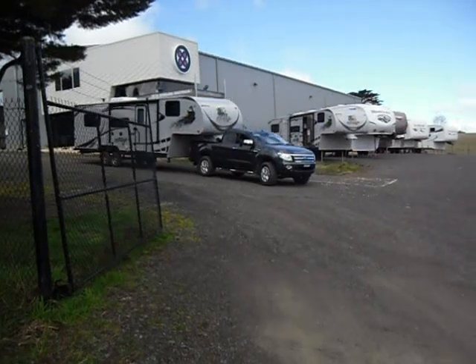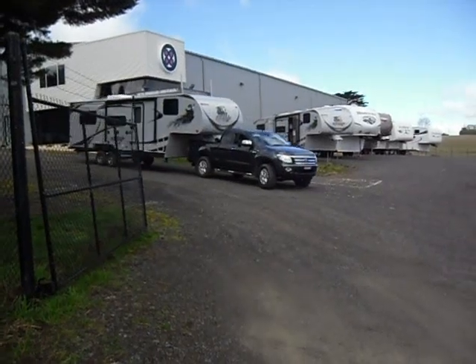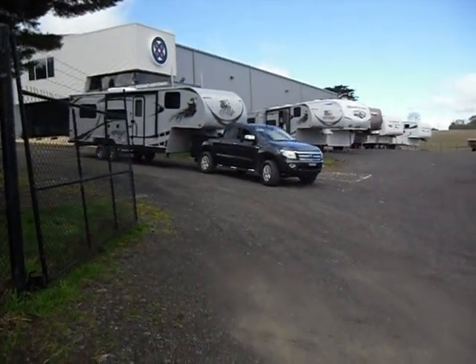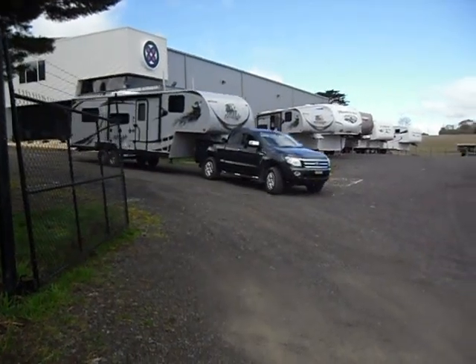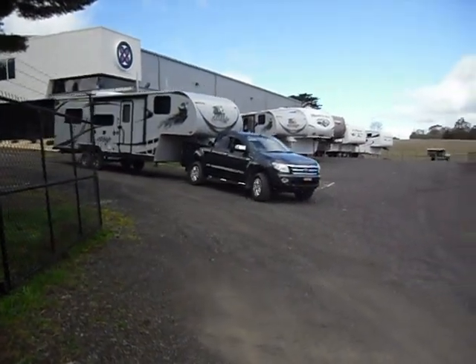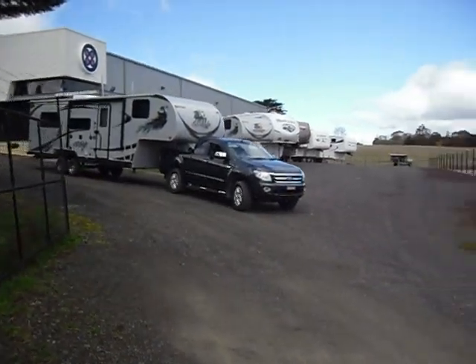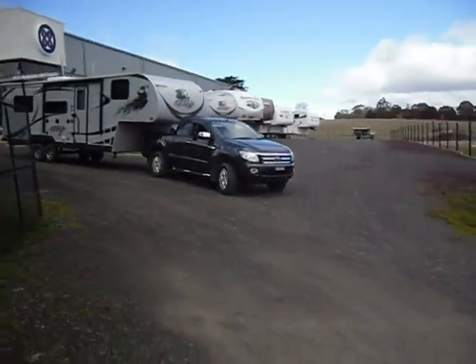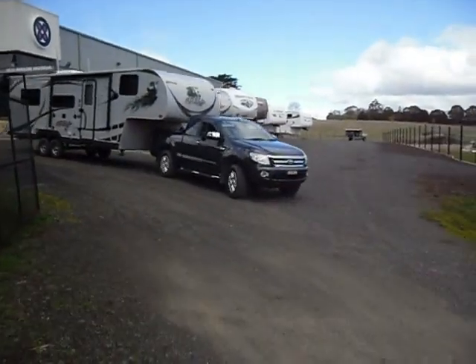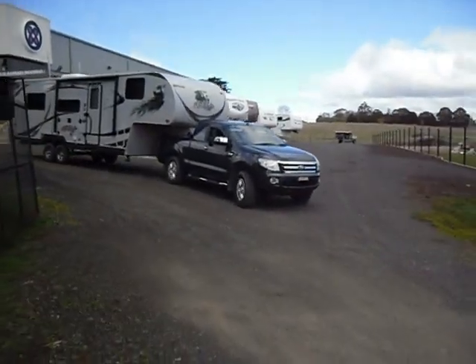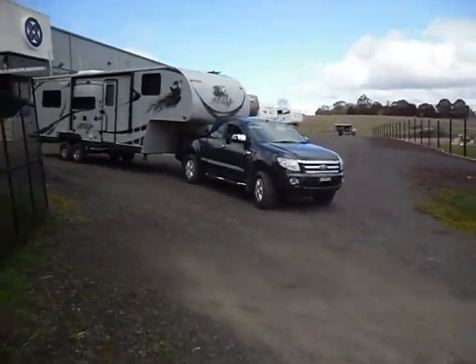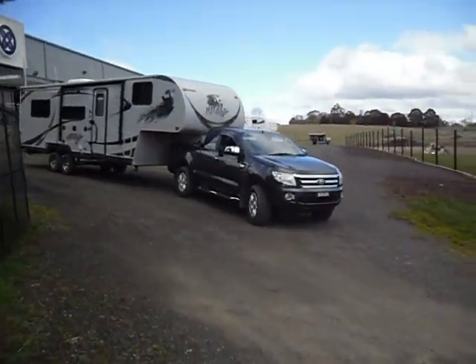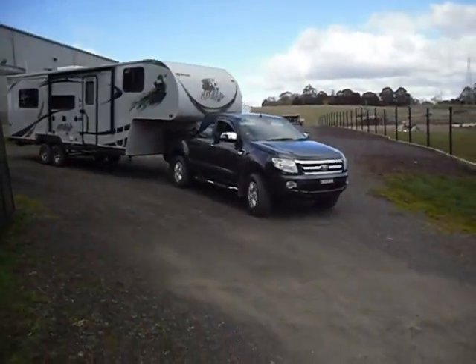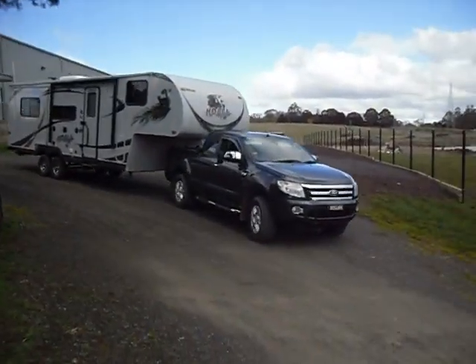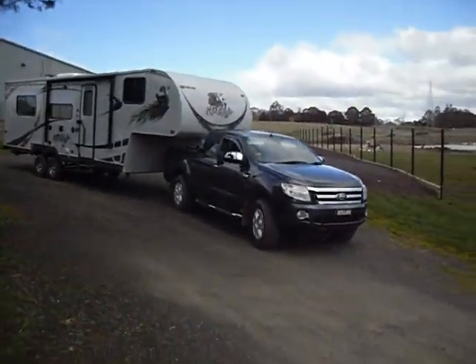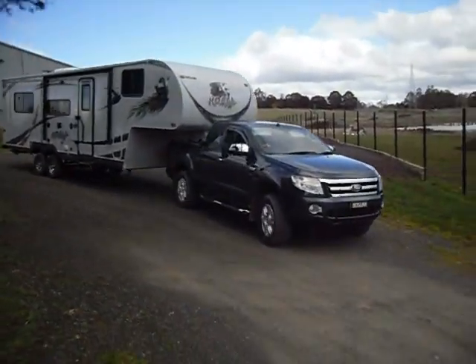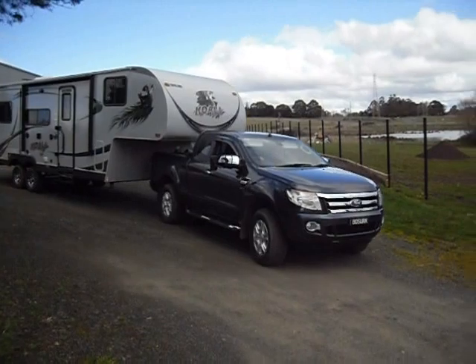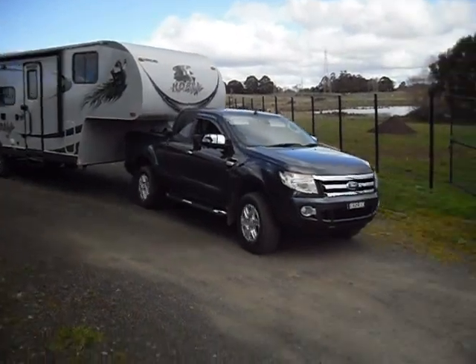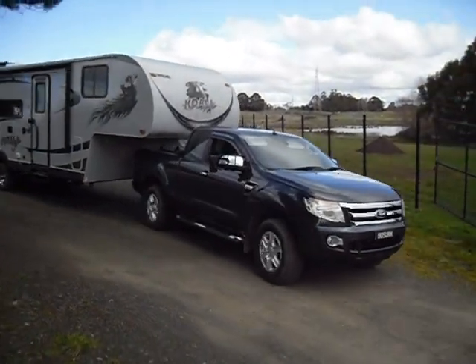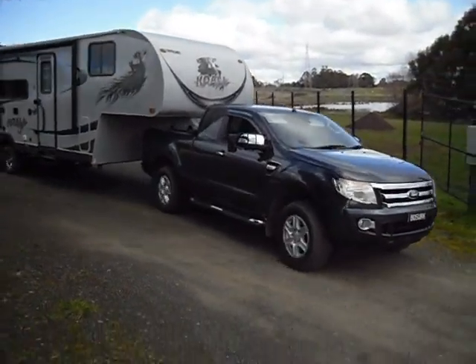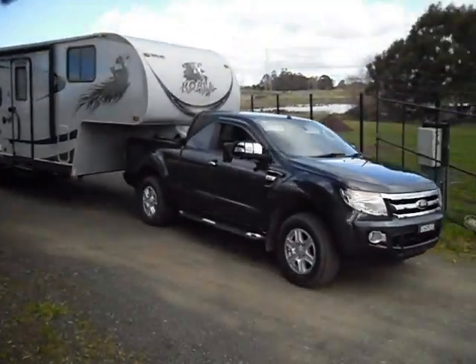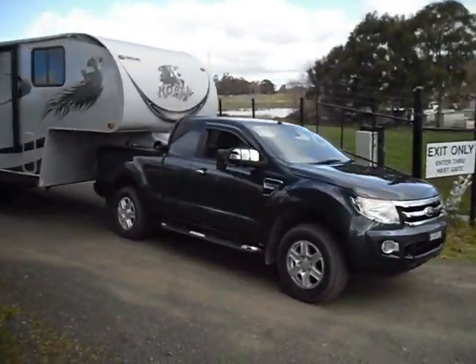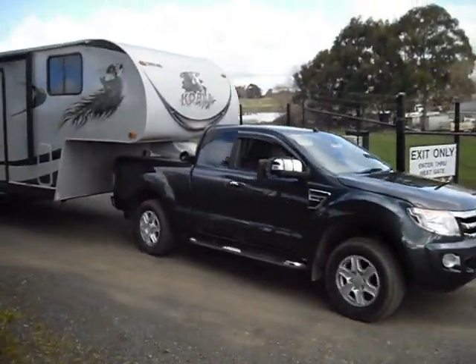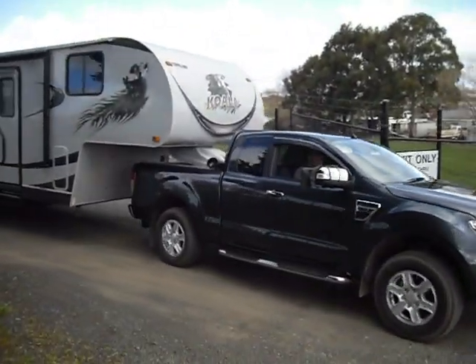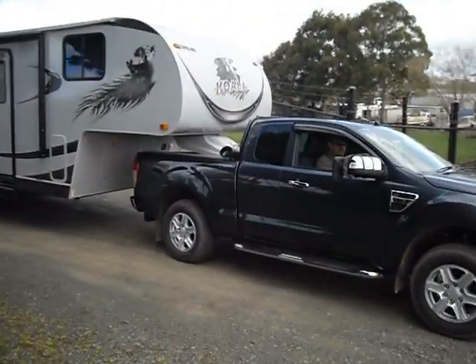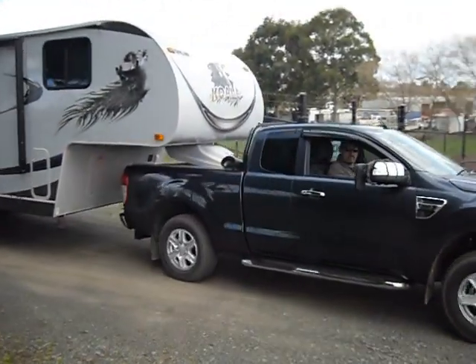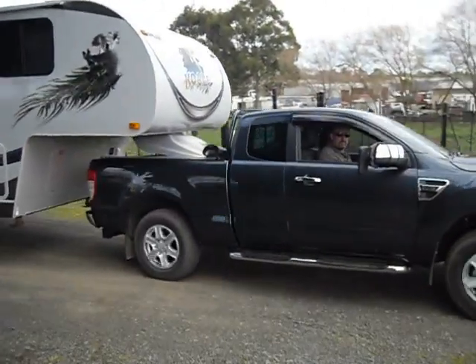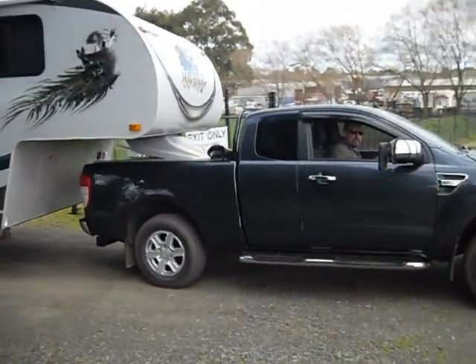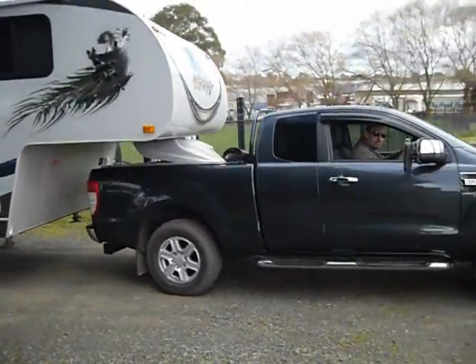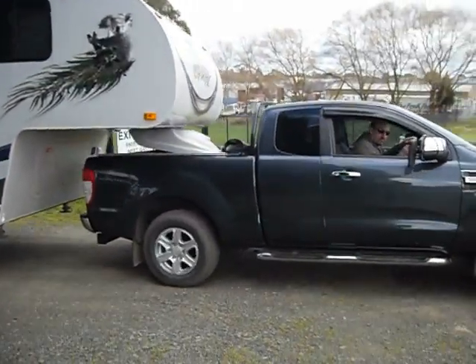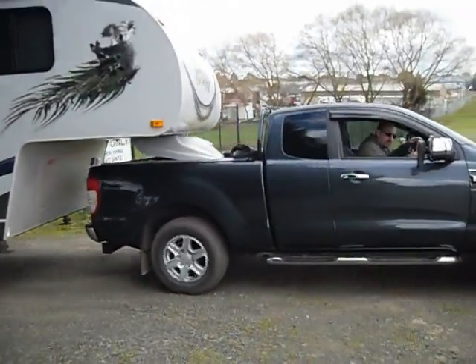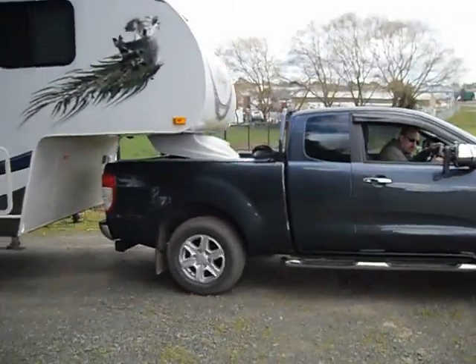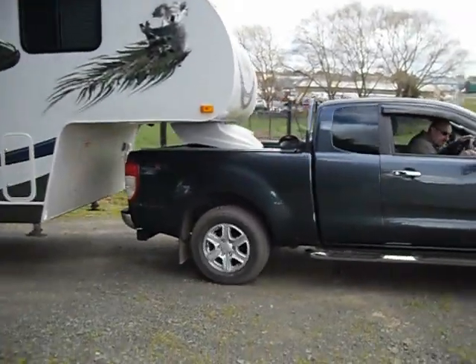Hi, I'd just like to show you the turning capability of the new Ford Ranger Extra Cab and our Koala 27 foot unit.